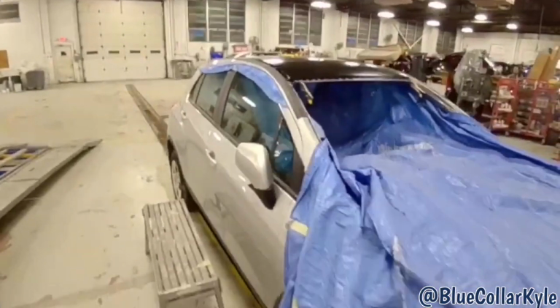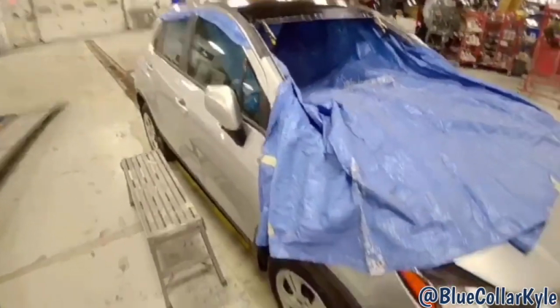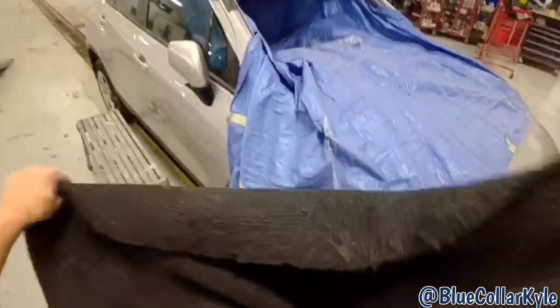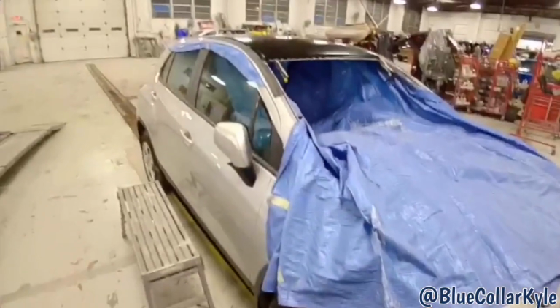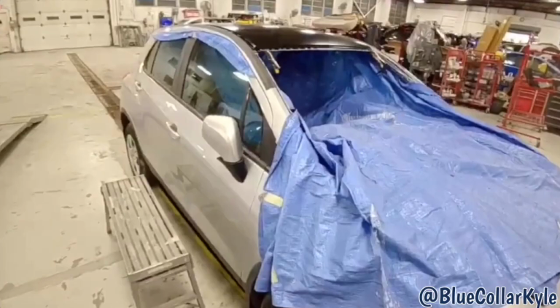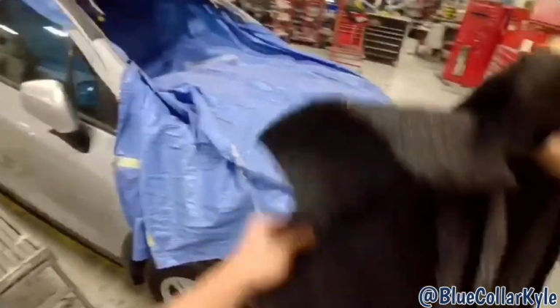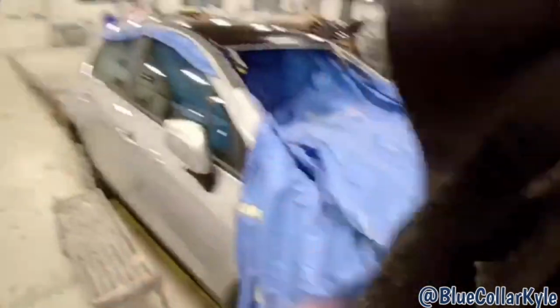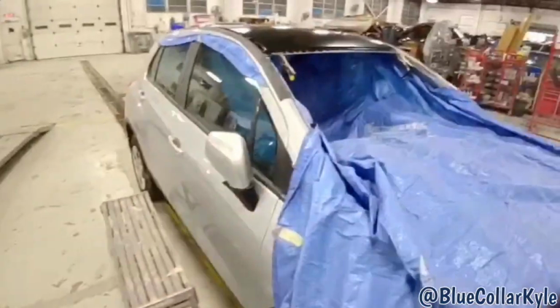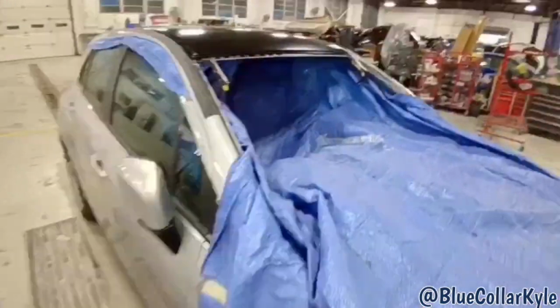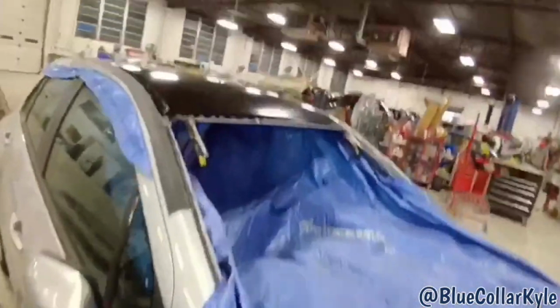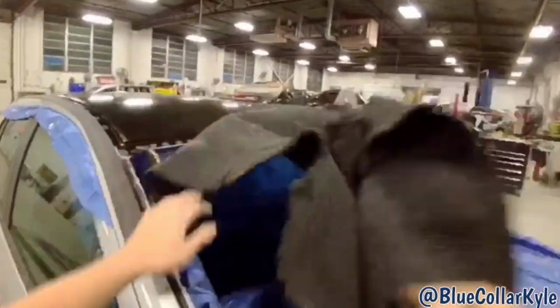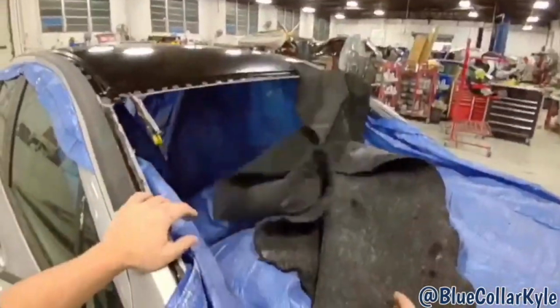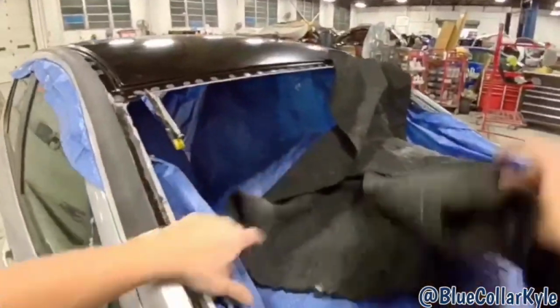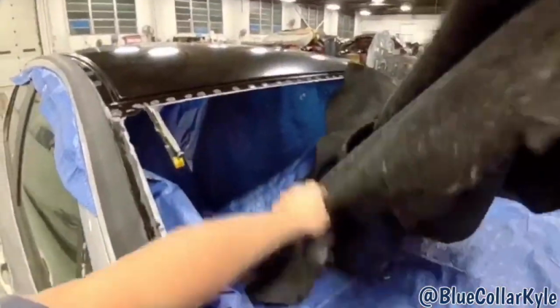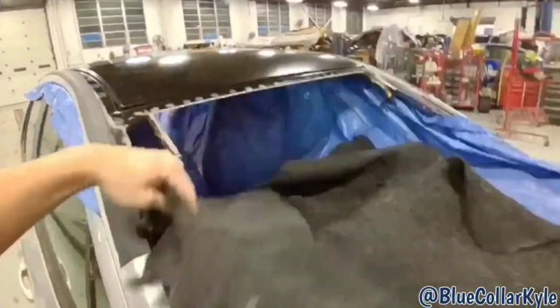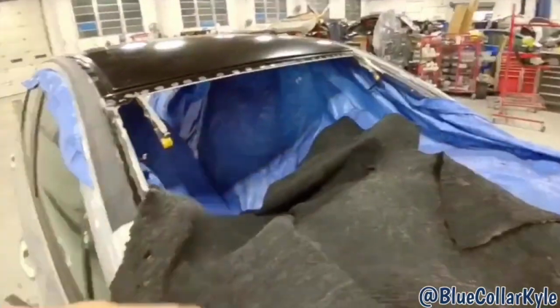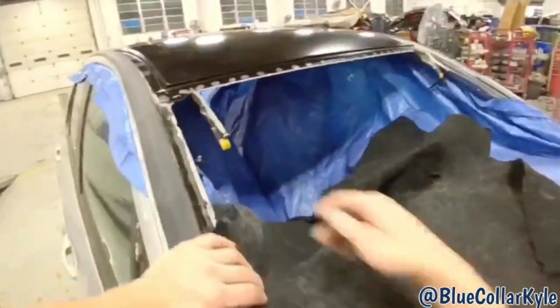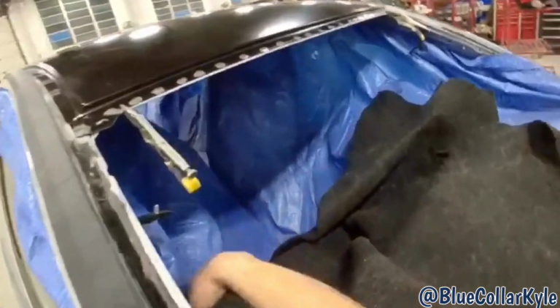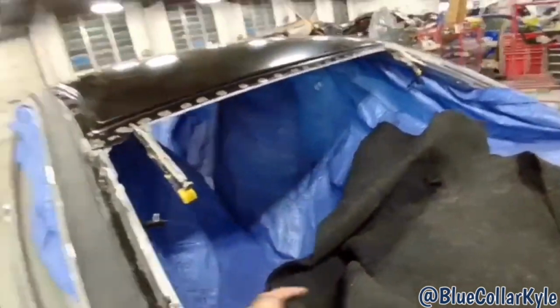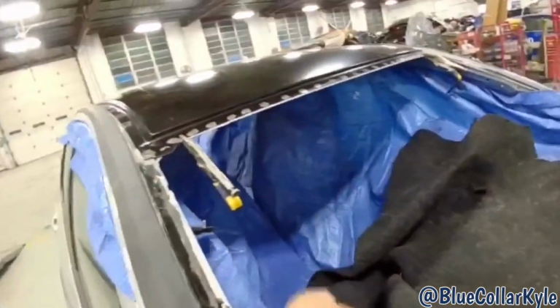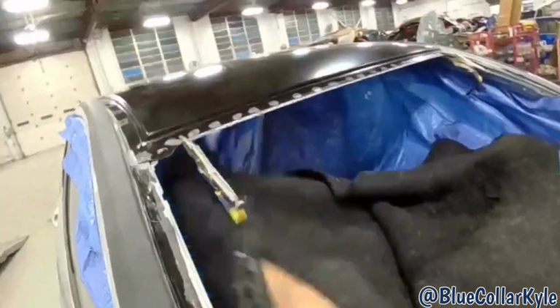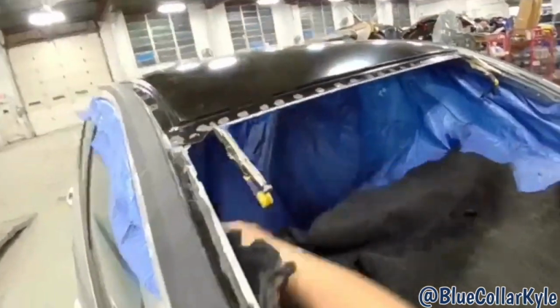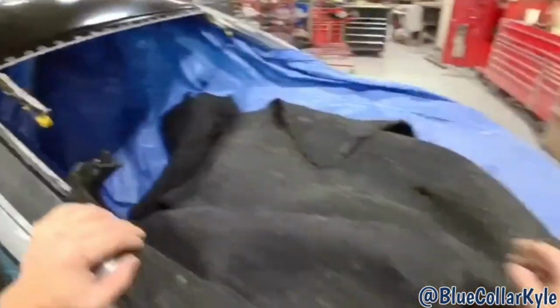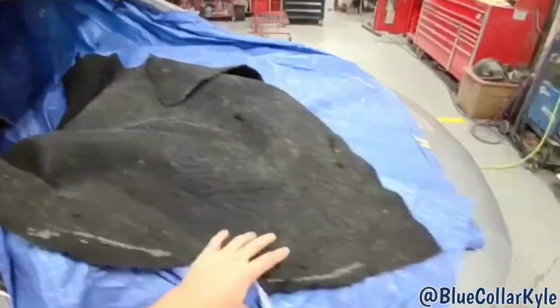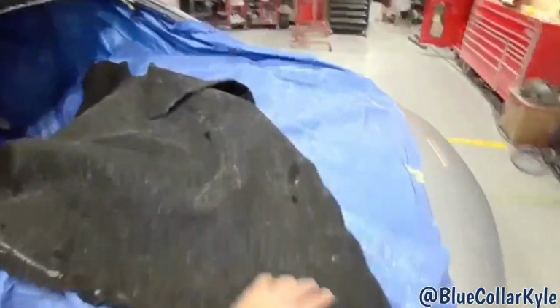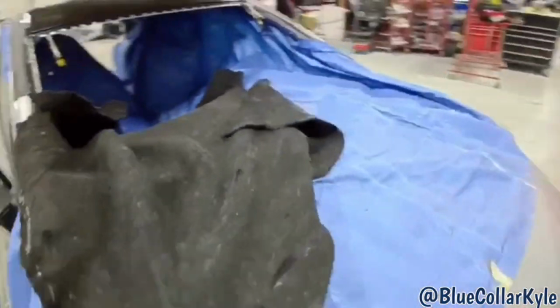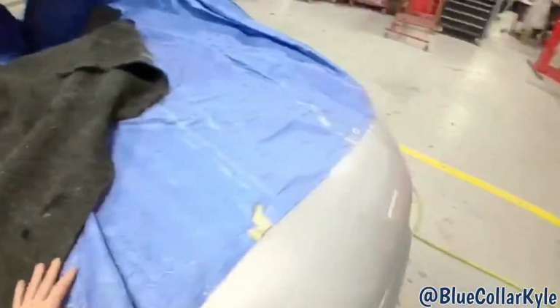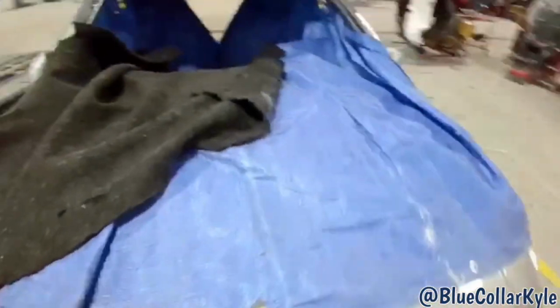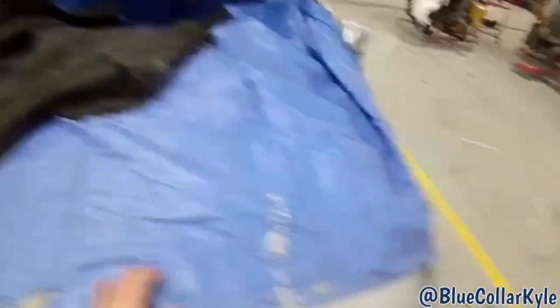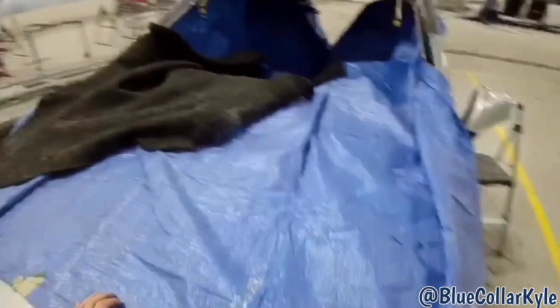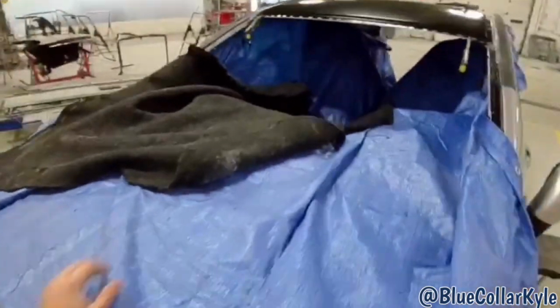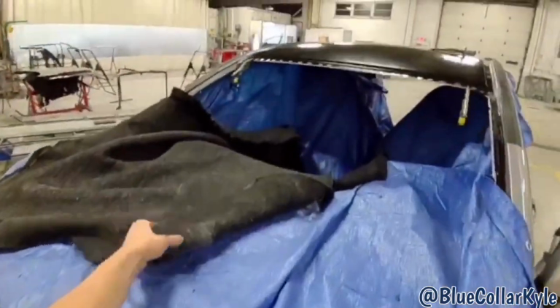I have this roof sitting up on there ready to weld. Now I have to get a bunch of welding blankets to get everything covered real well before I start zapping this roof on. Luckily, I have a ton of blankets here.